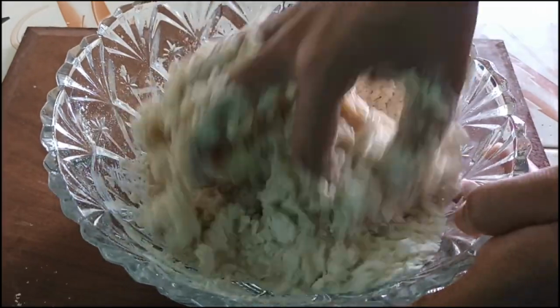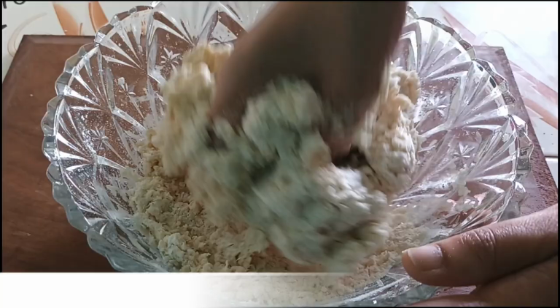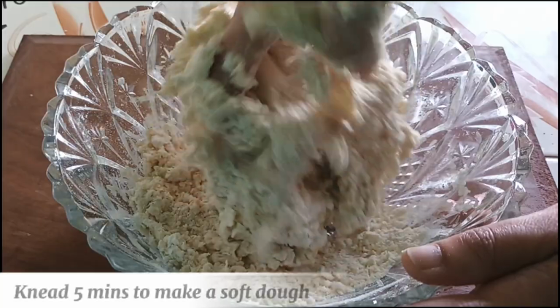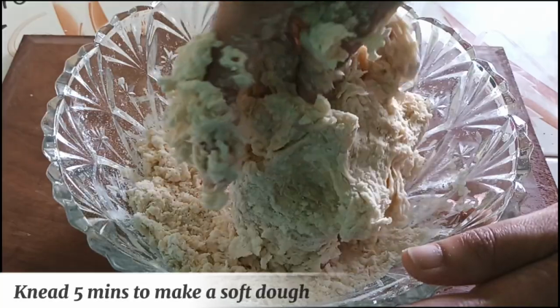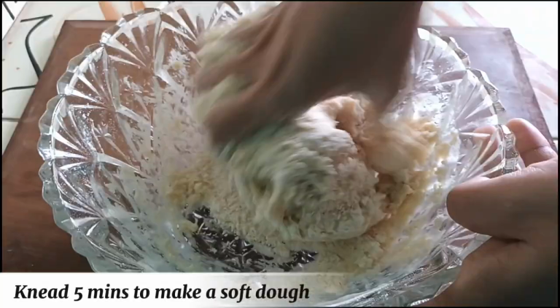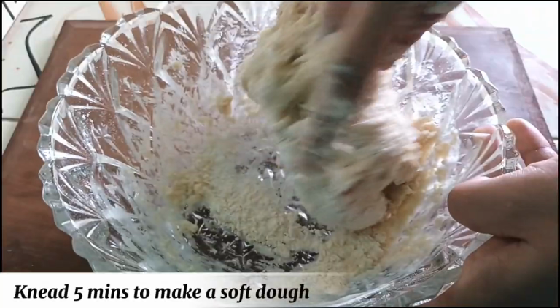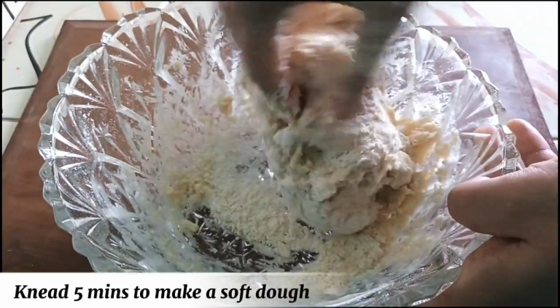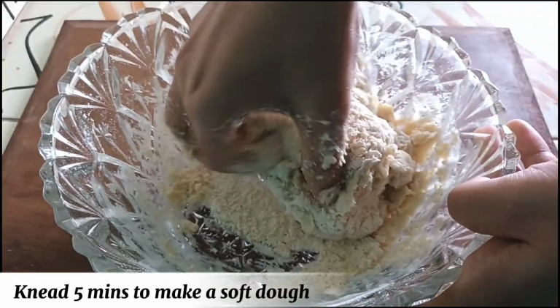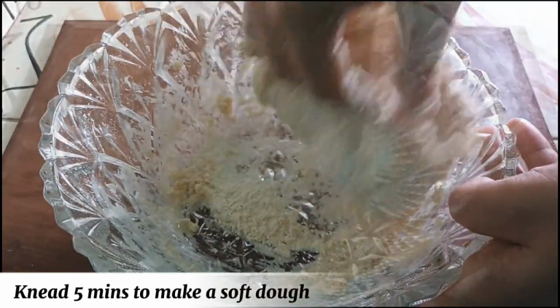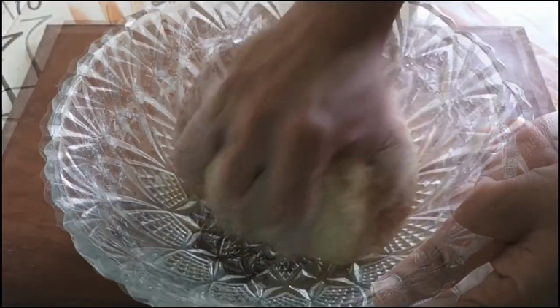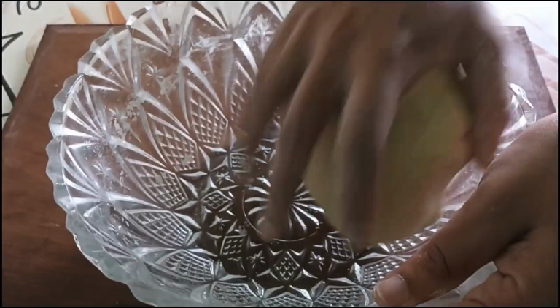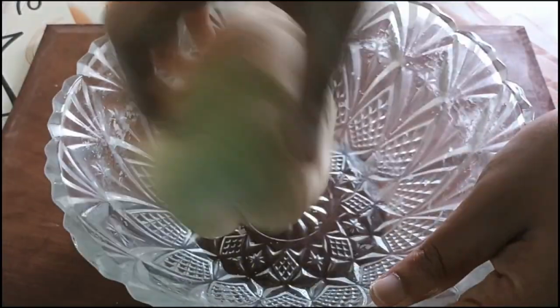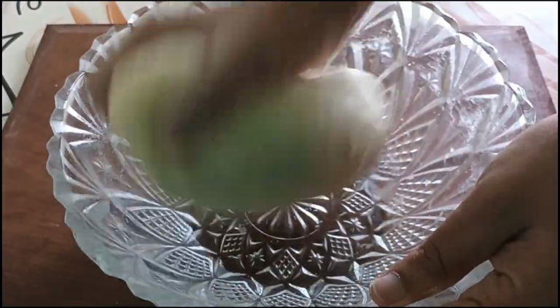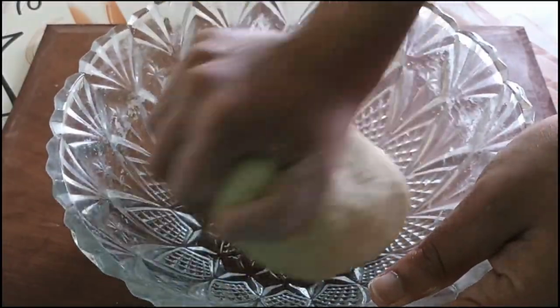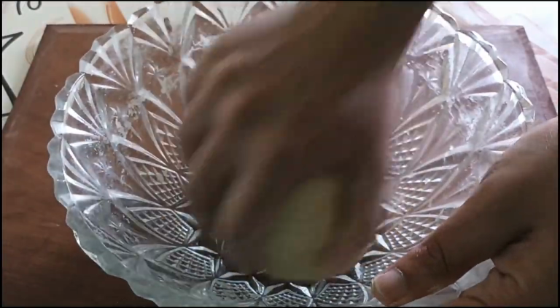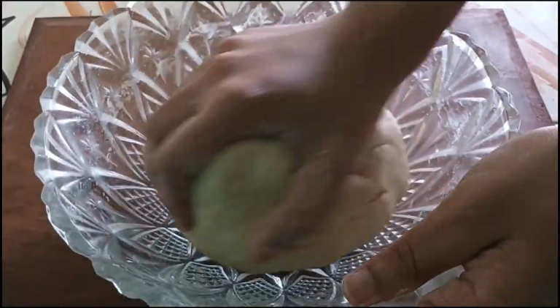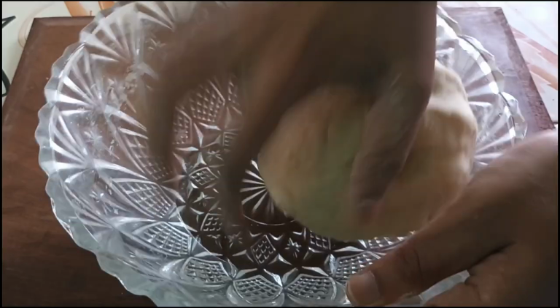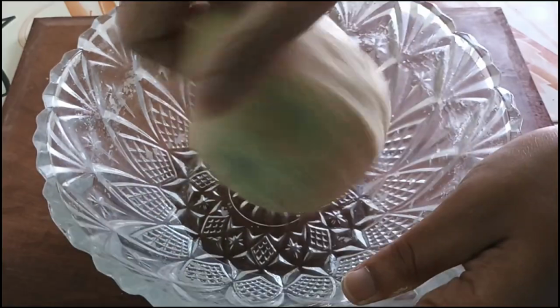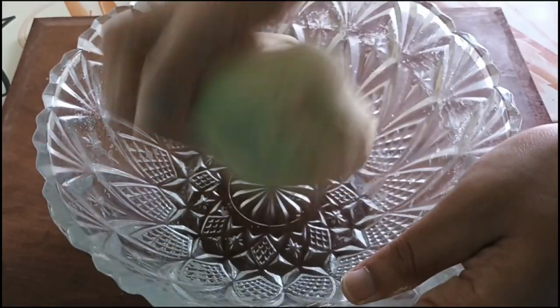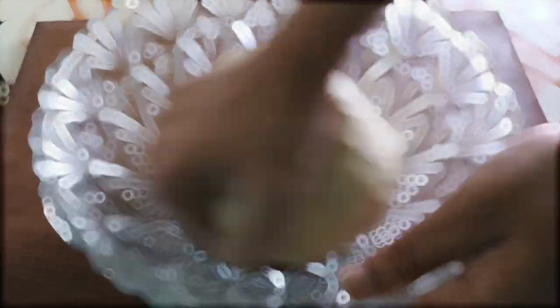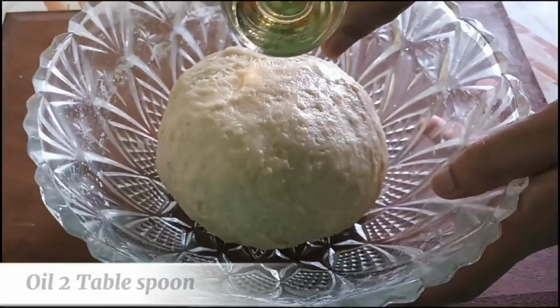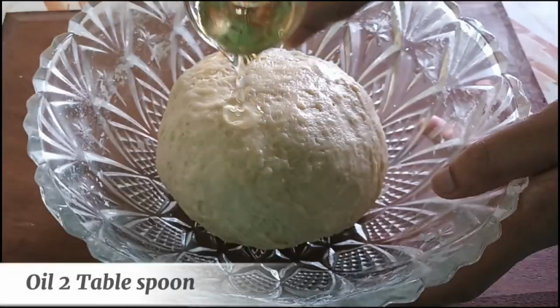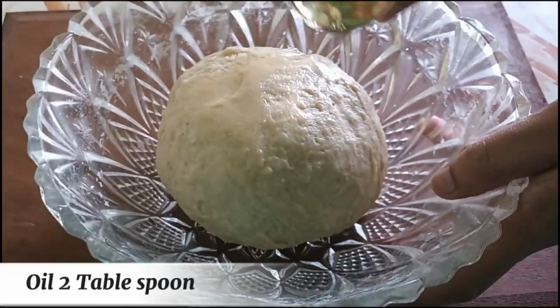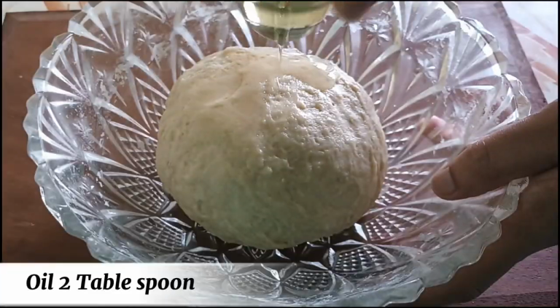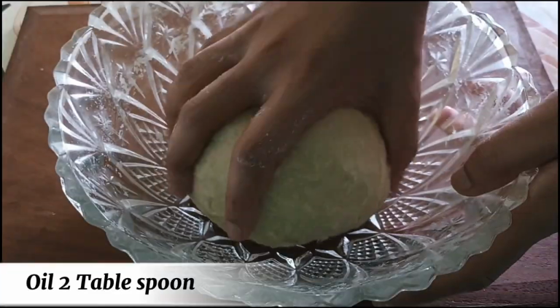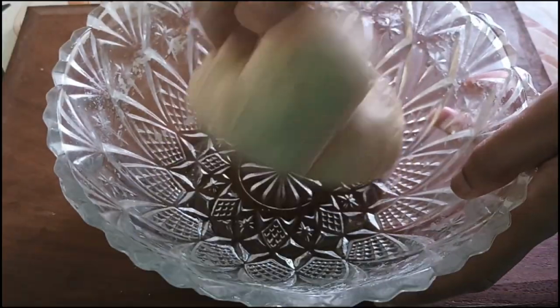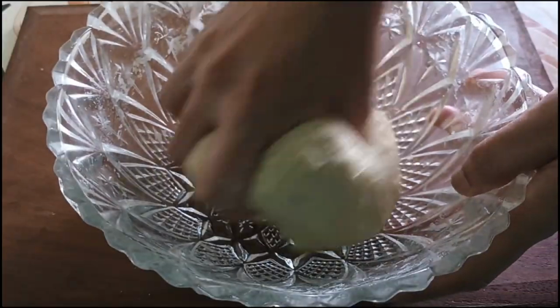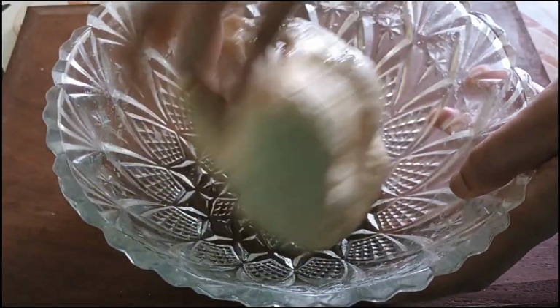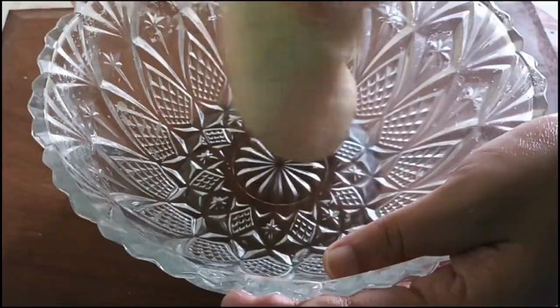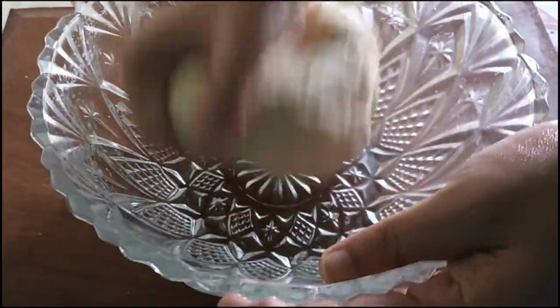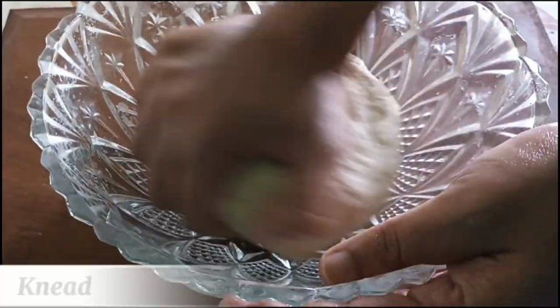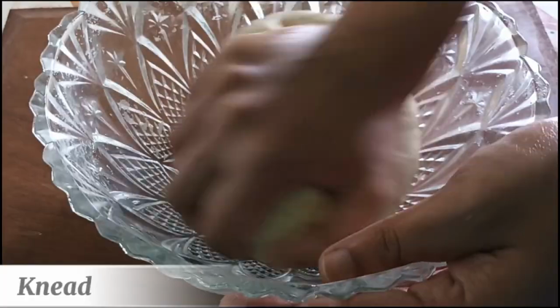Knead 5 minutes to make a soft dough. Oil 2 tablespoons. Knead.